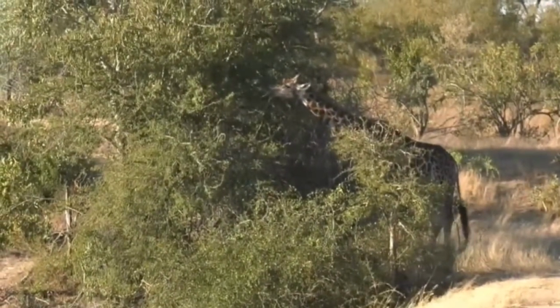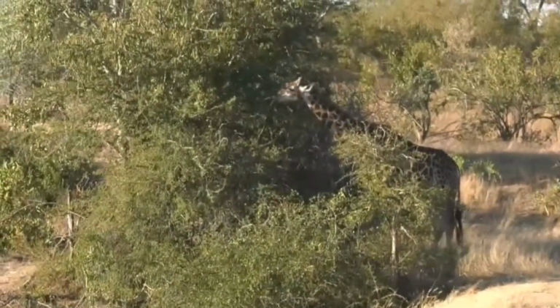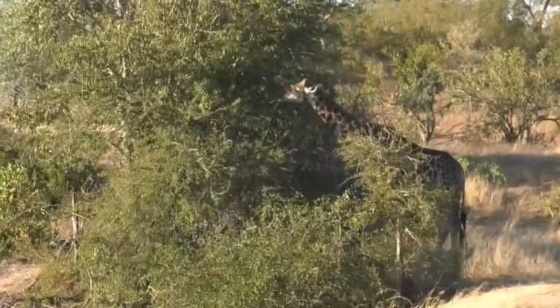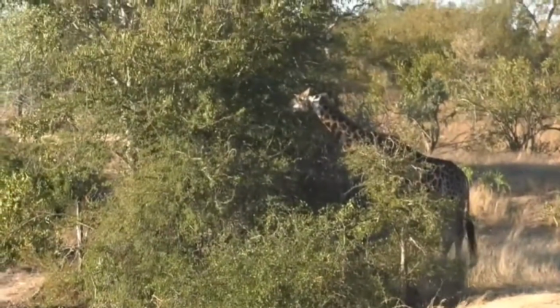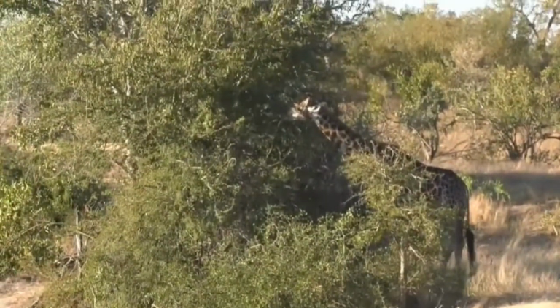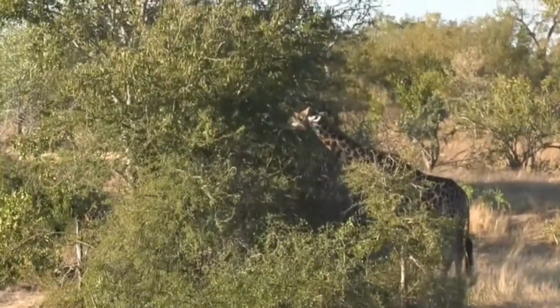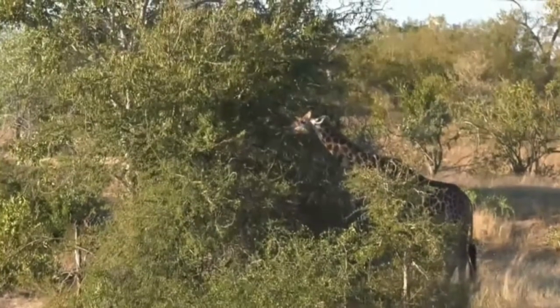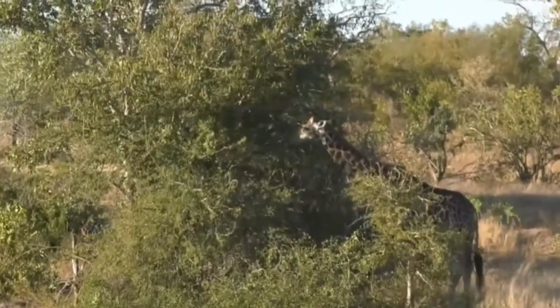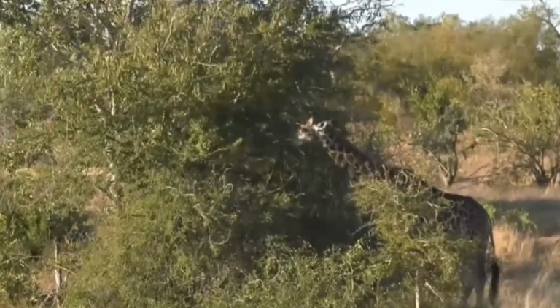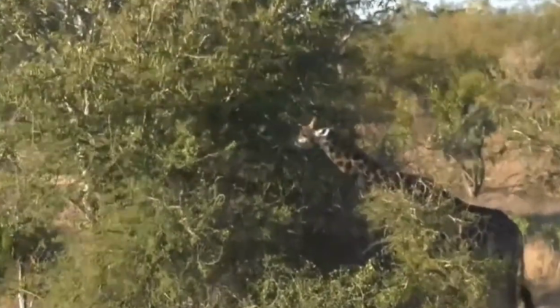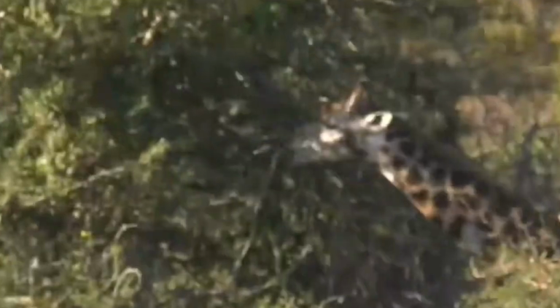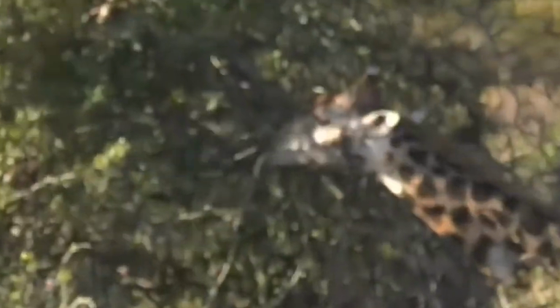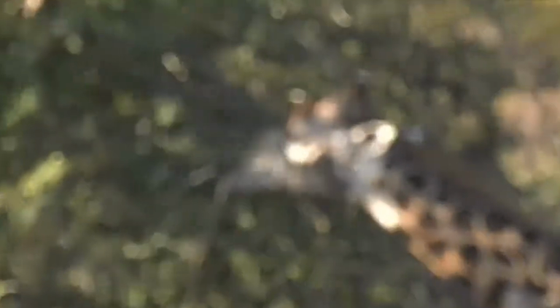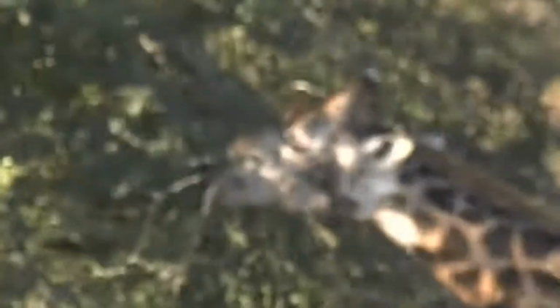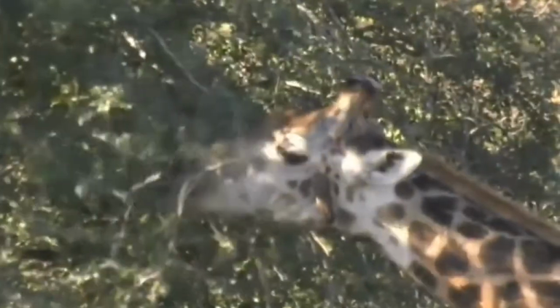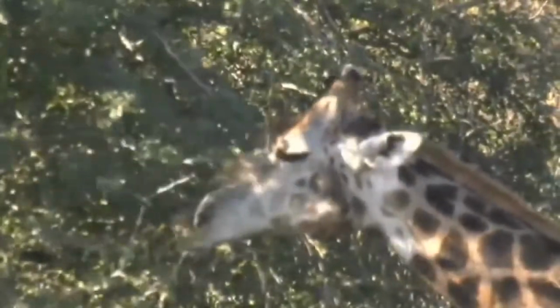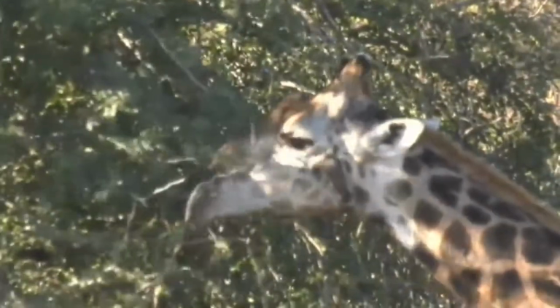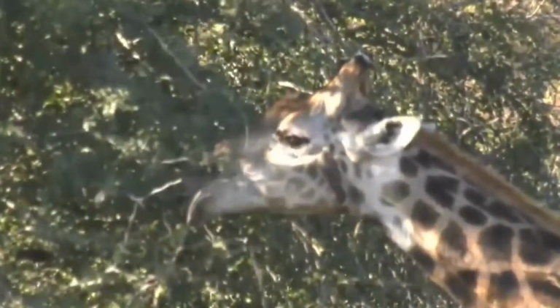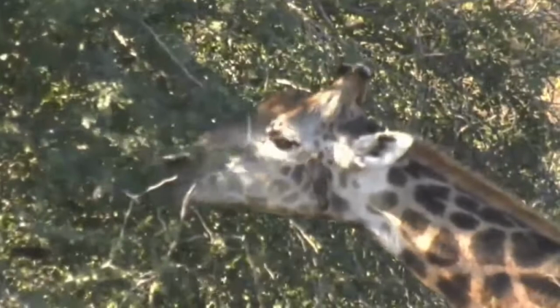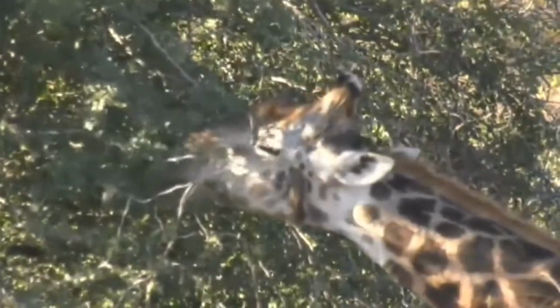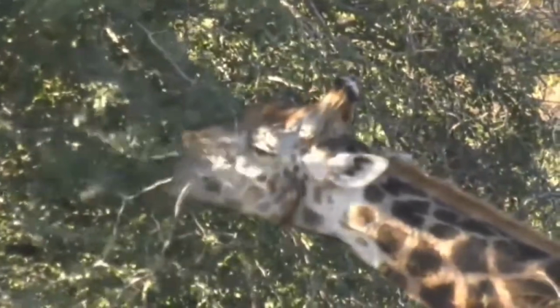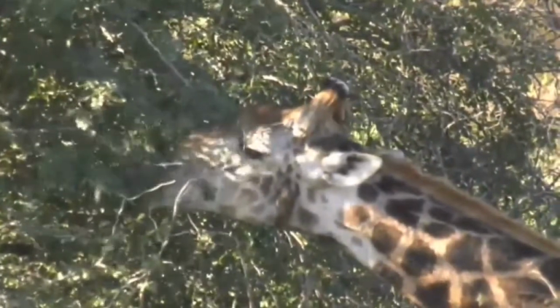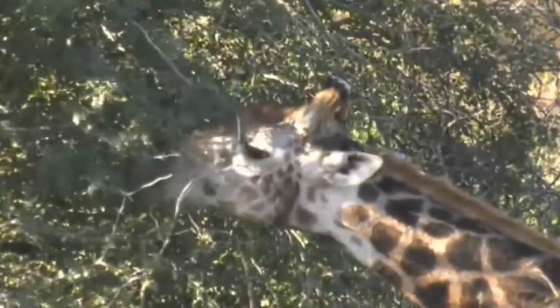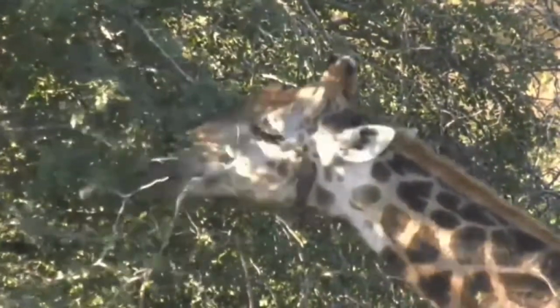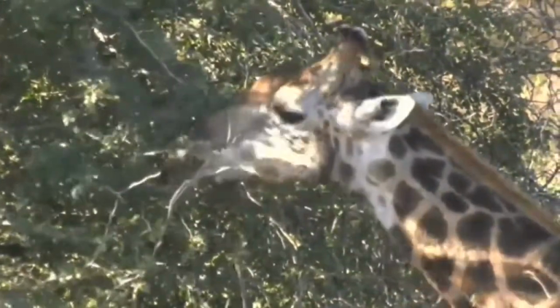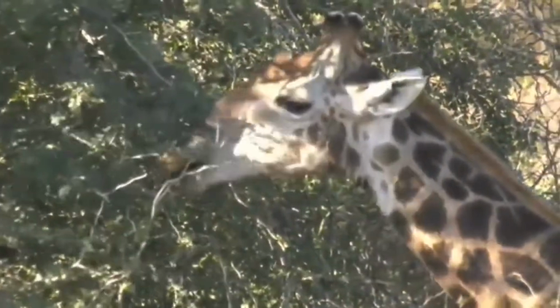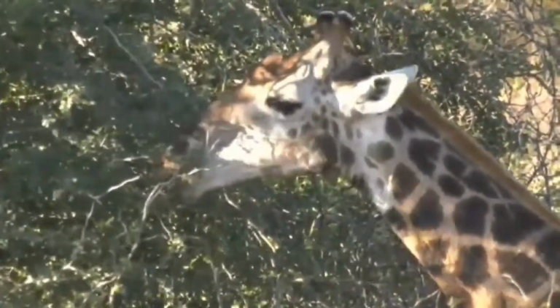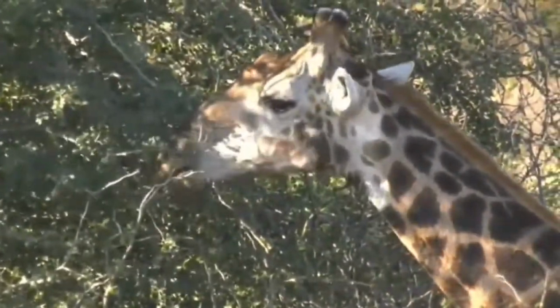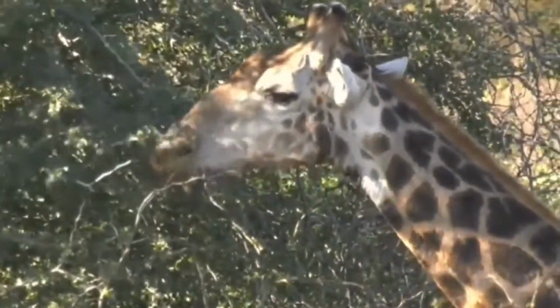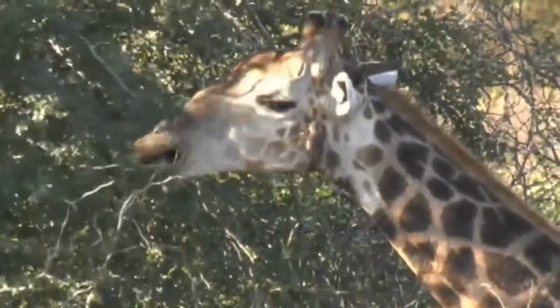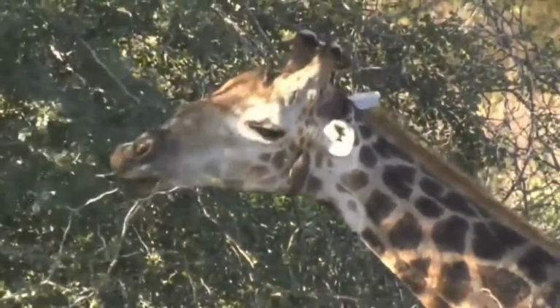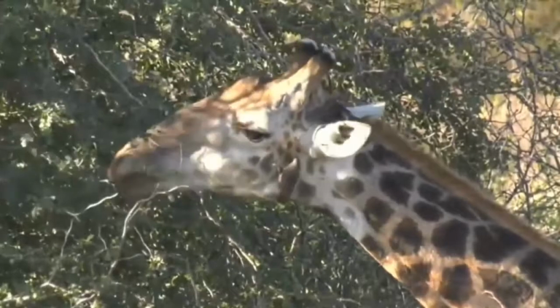You seem to be fine, at least from this side, but it seems like it's got an oxpecker close to his eye, actually. Yep, oxpecker it is. Too bad we've already counted the oxpecker — the red-billed oxpecker.